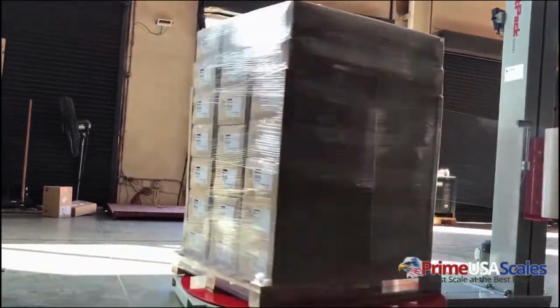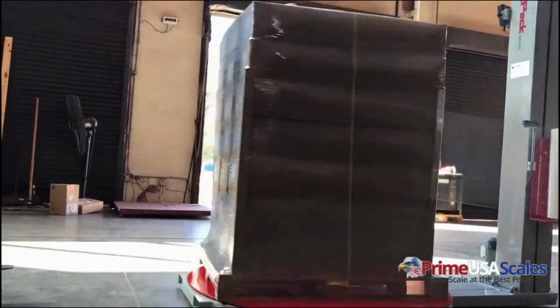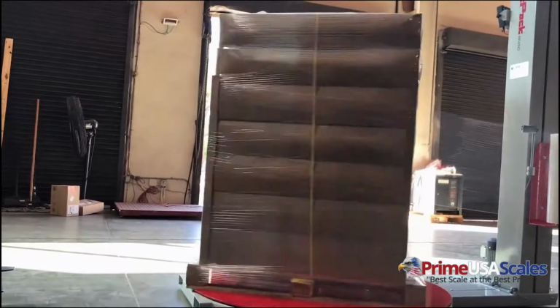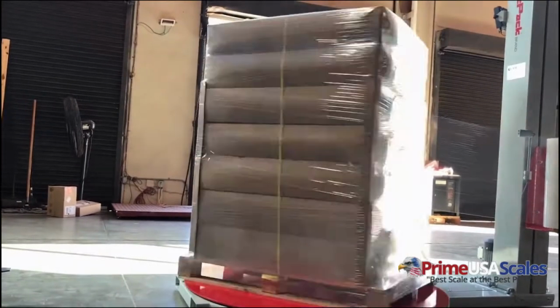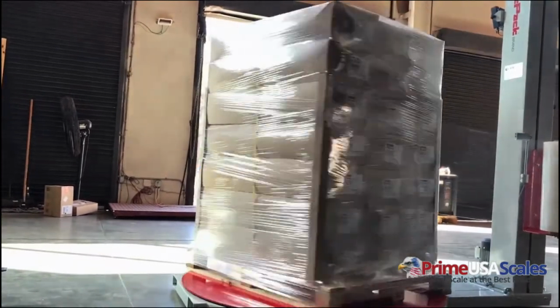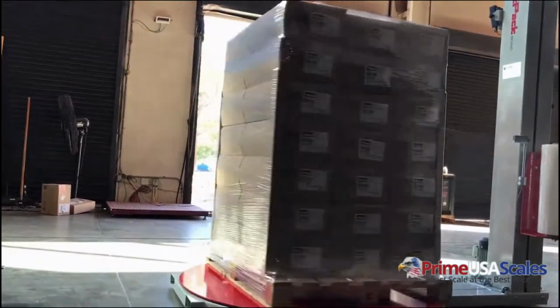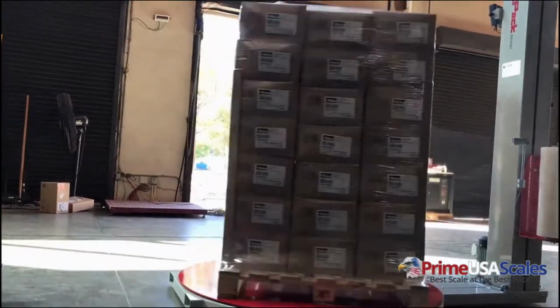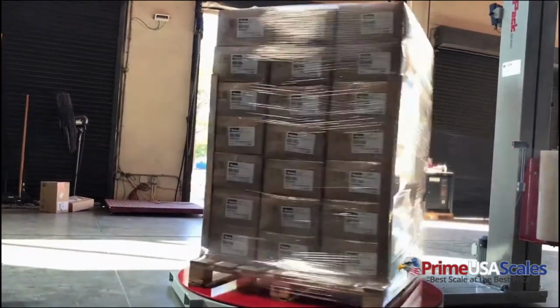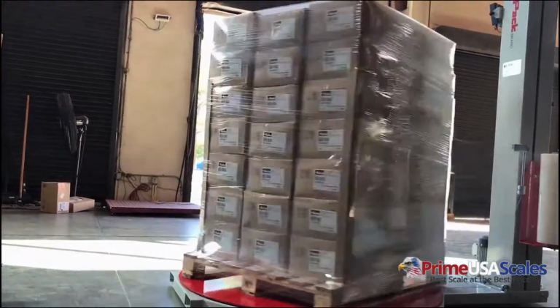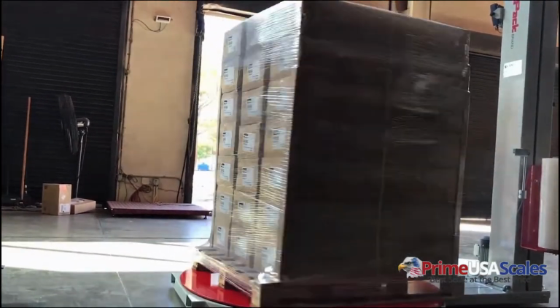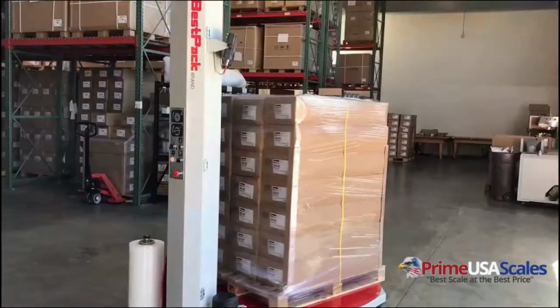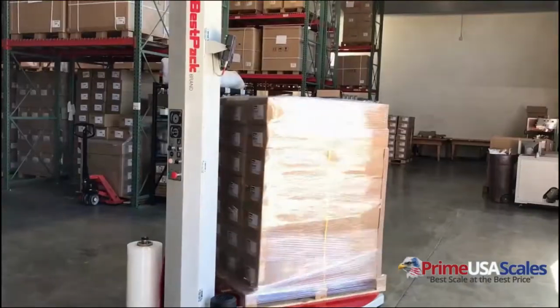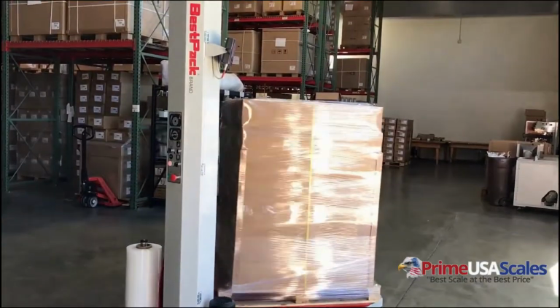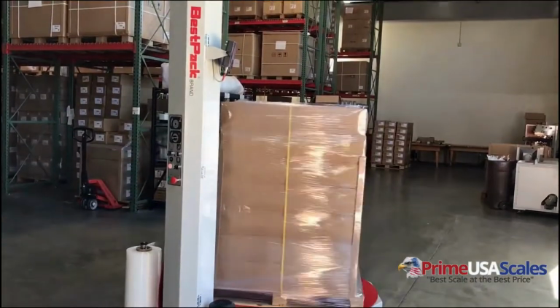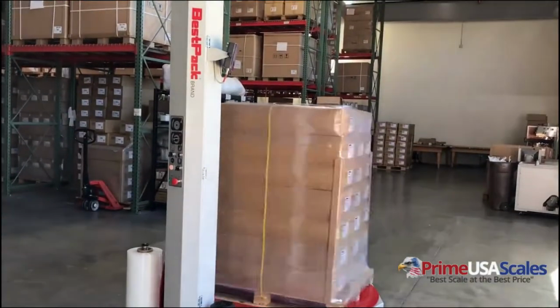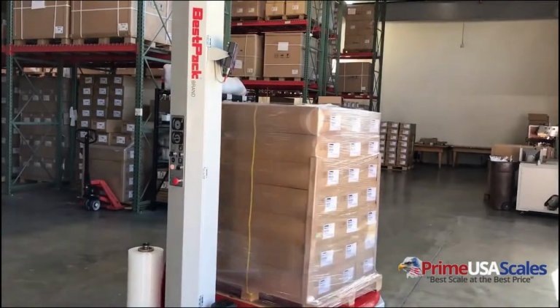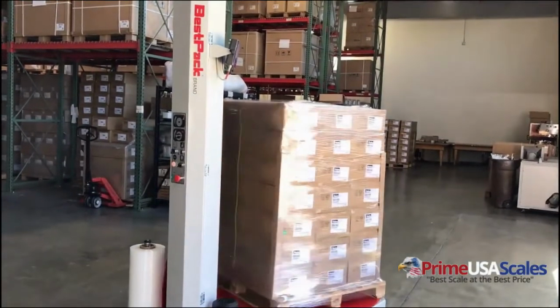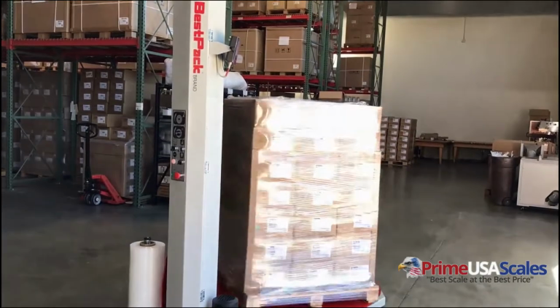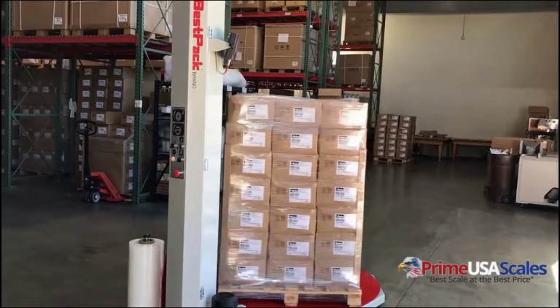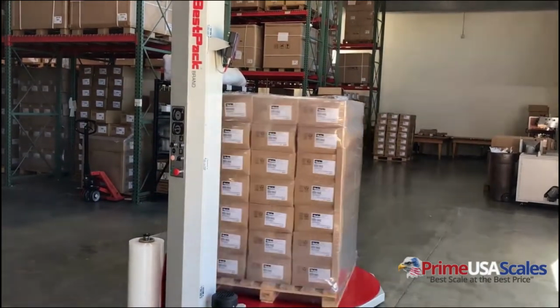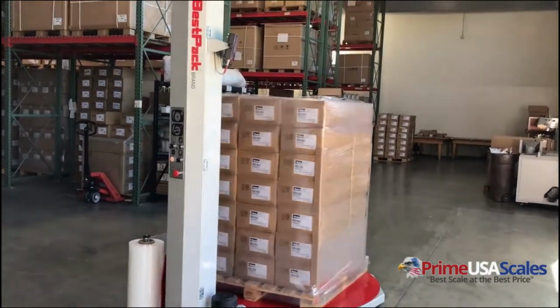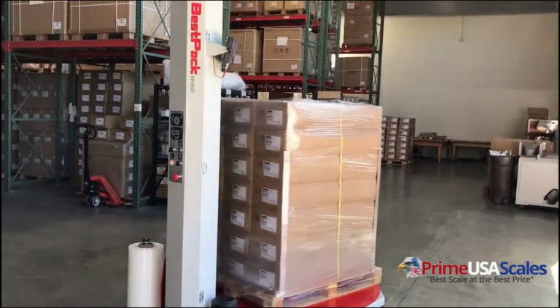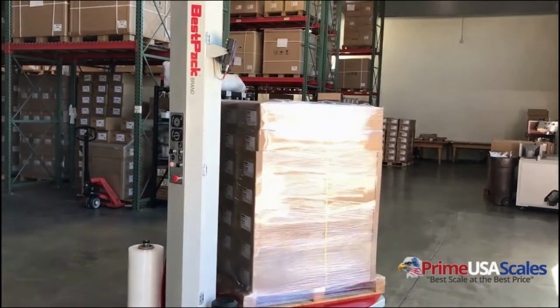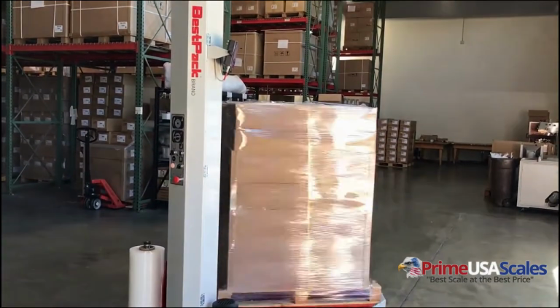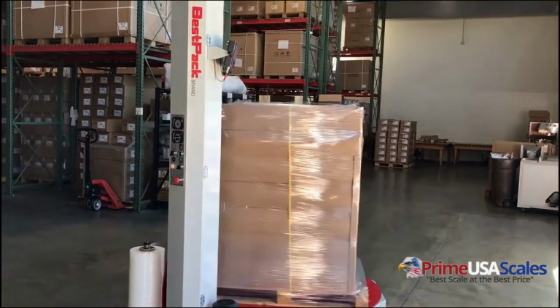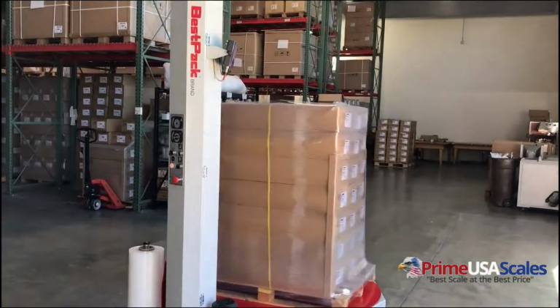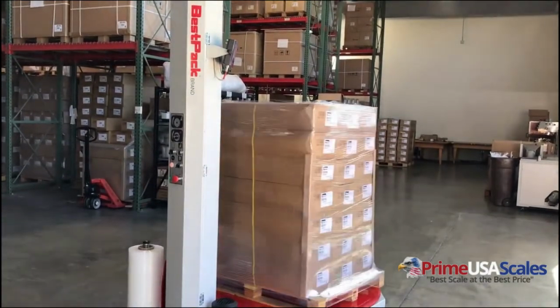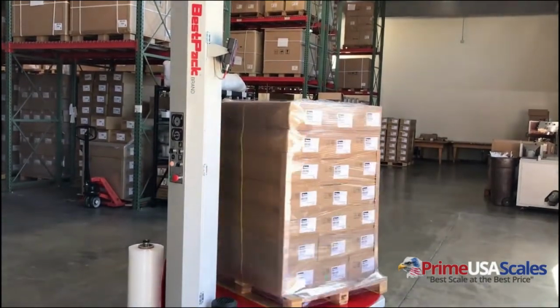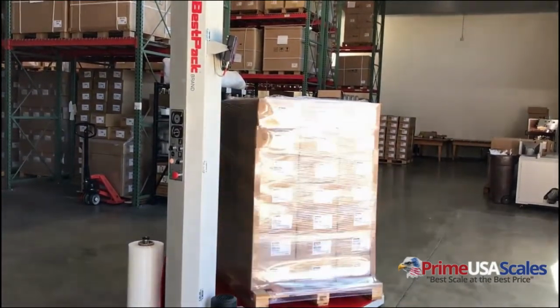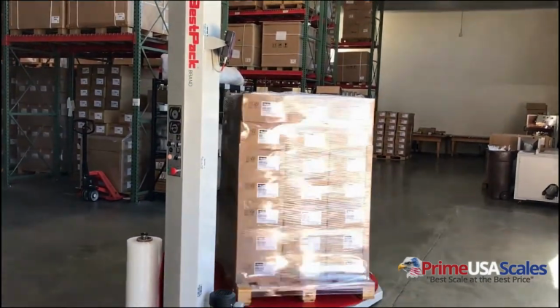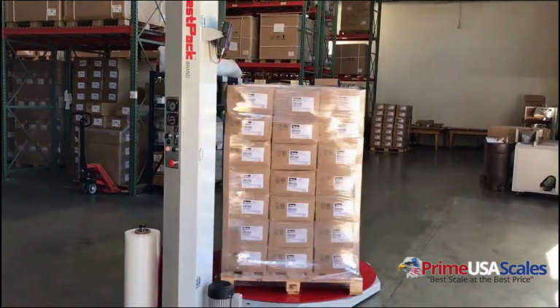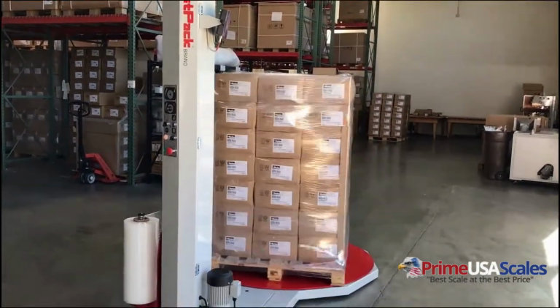This system comes with a two-year warranty, it comes calibrated and is plug-and-play upon arrival. We do offer installation options if needed in your local area.